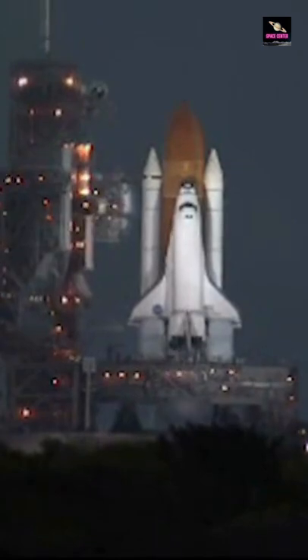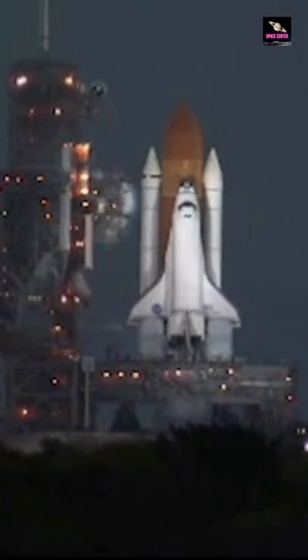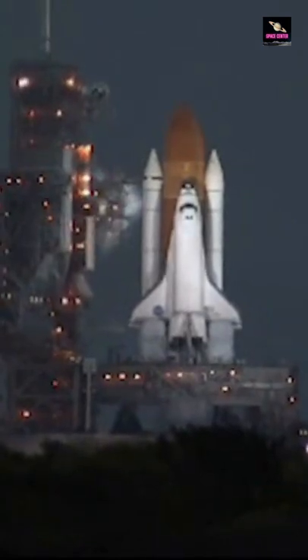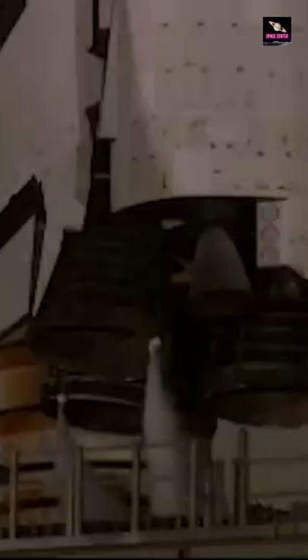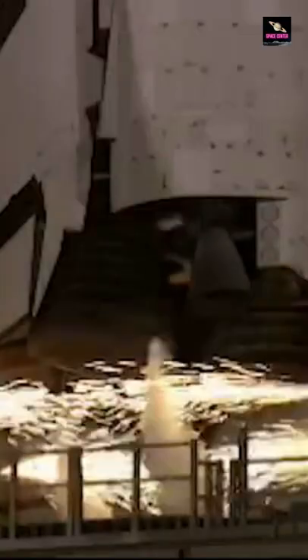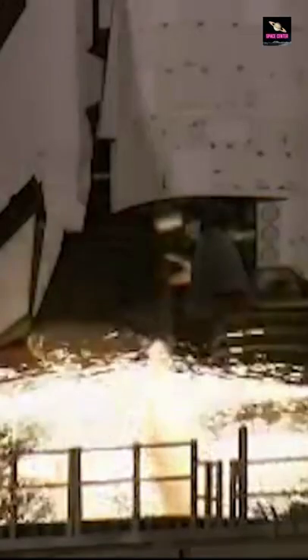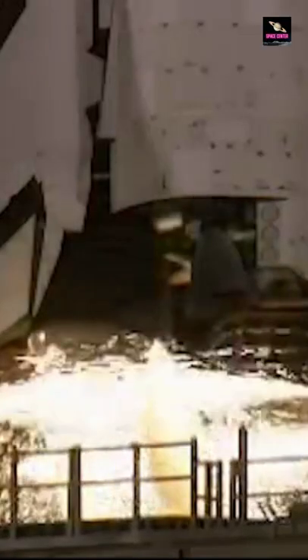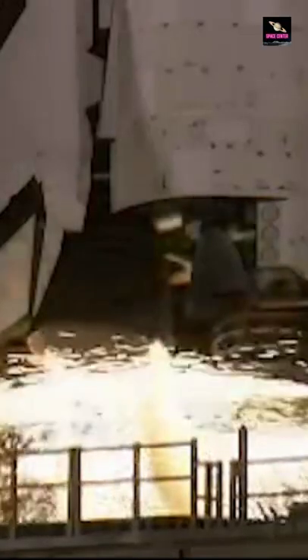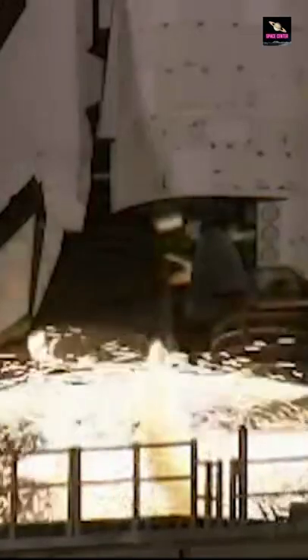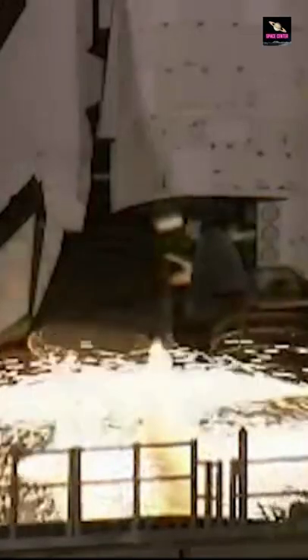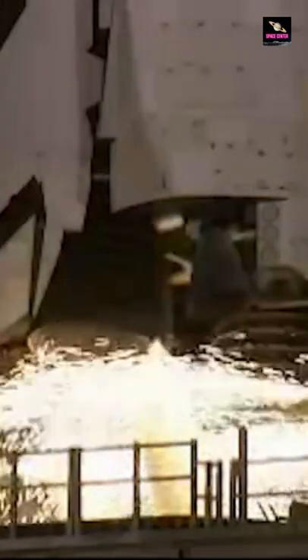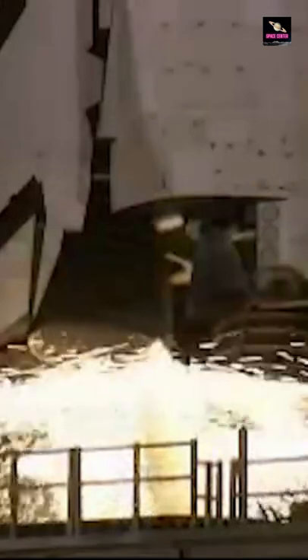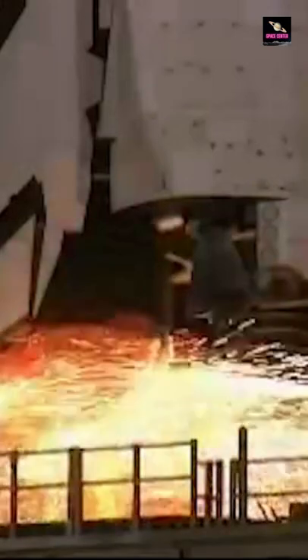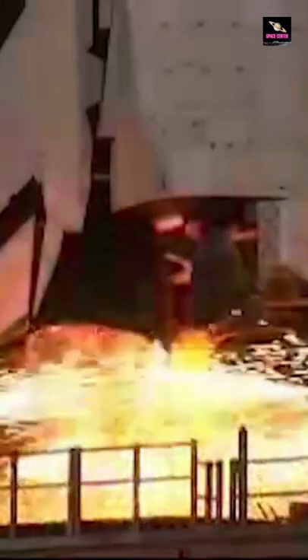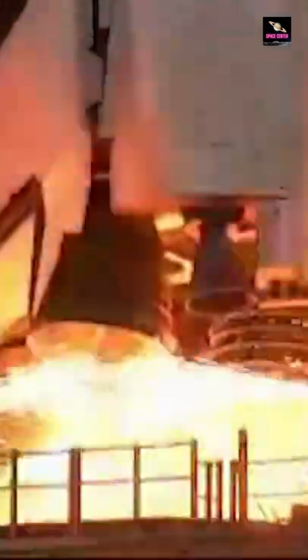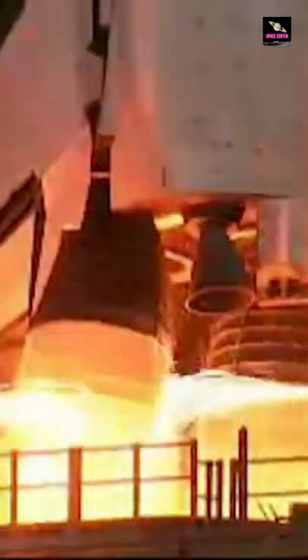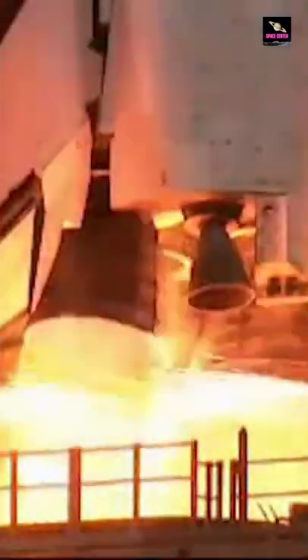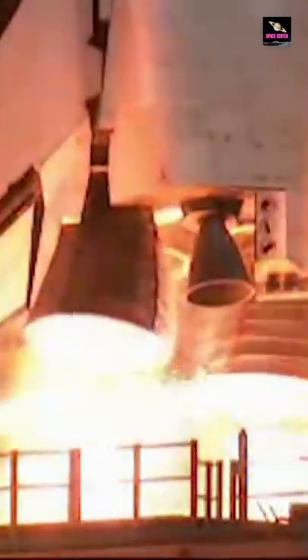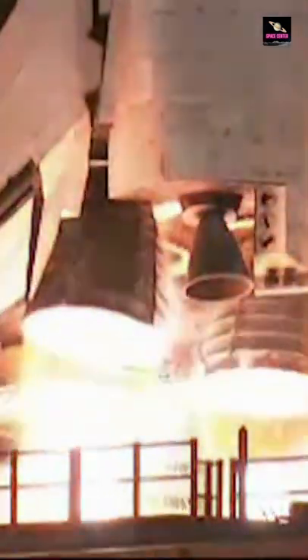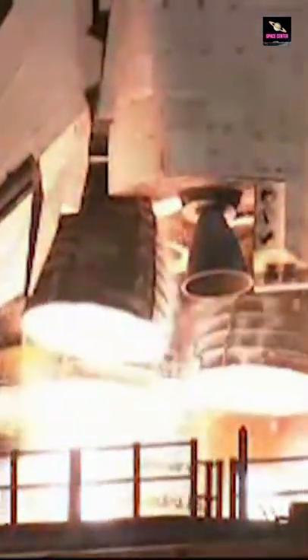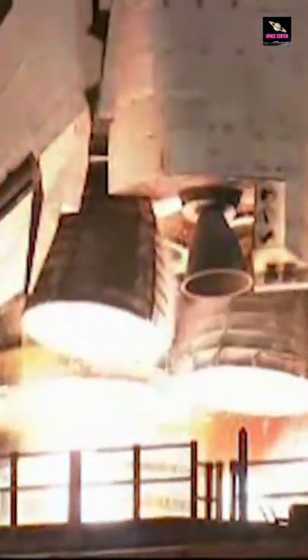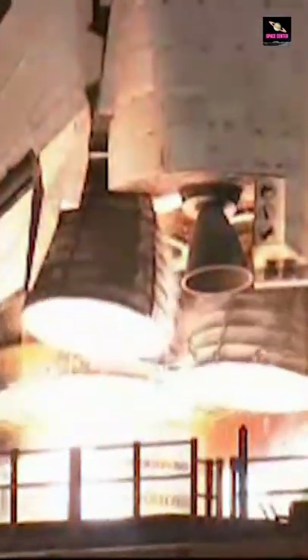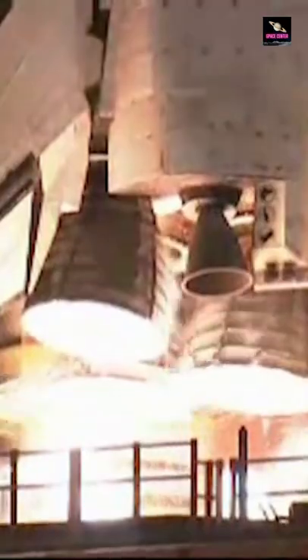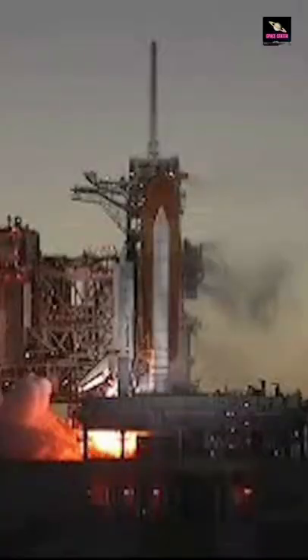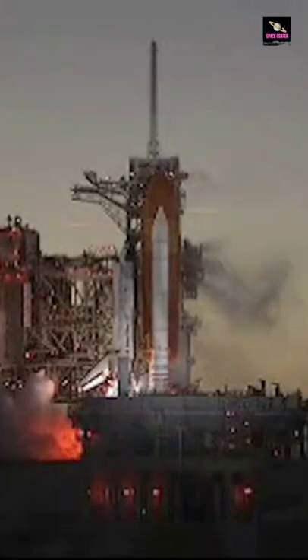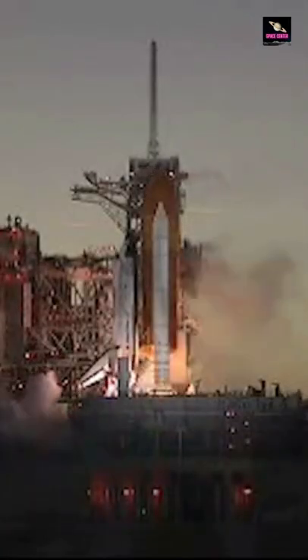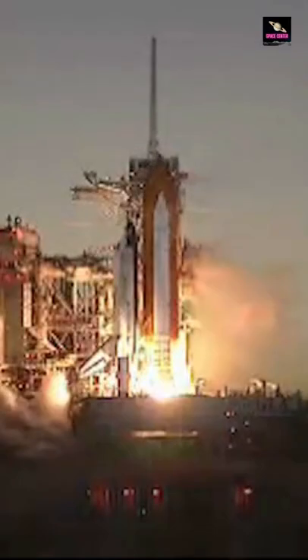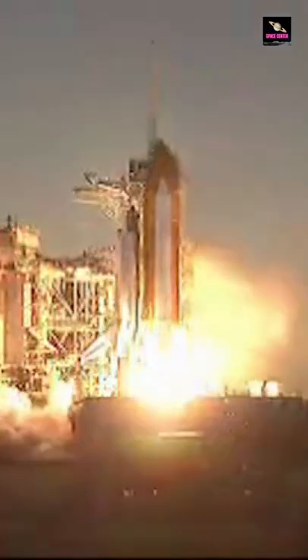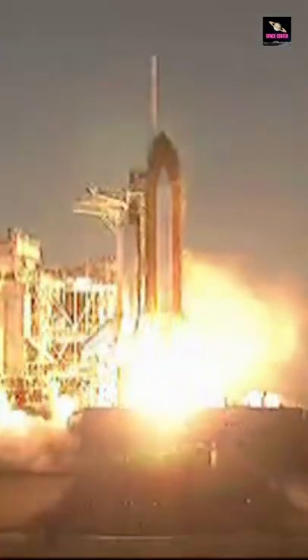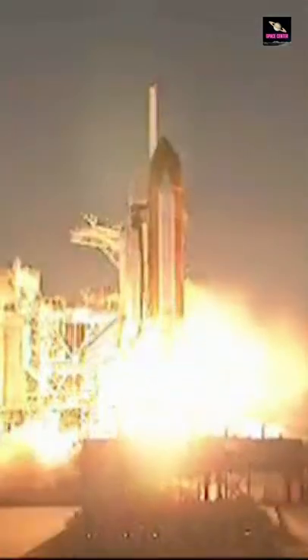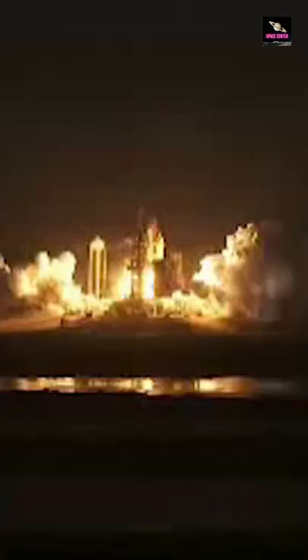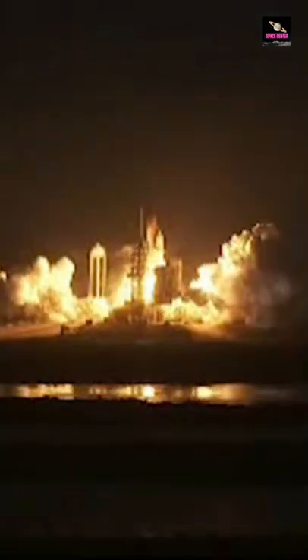12, 10, 6, 4, 3, 2, 1, and booster ignition and liftoff of Space Shuttle Discovery.